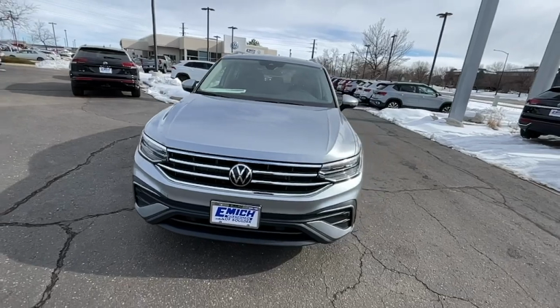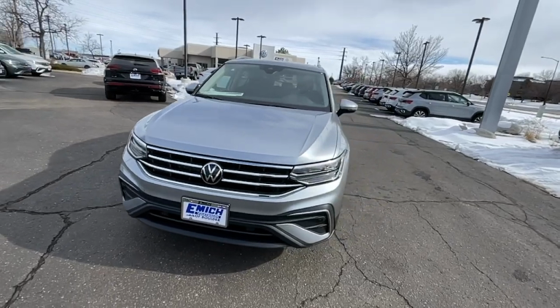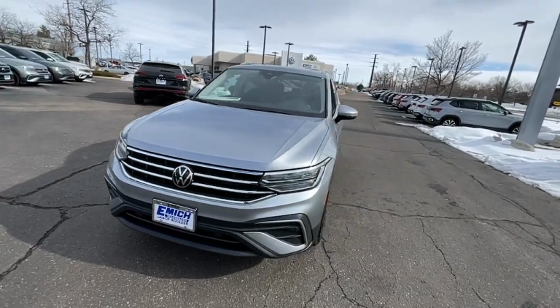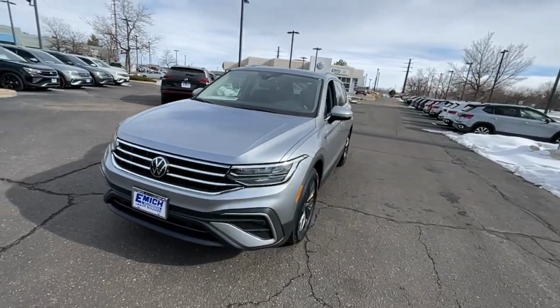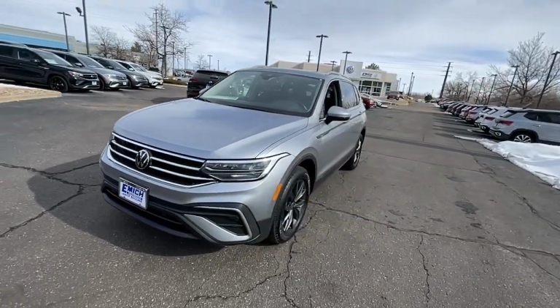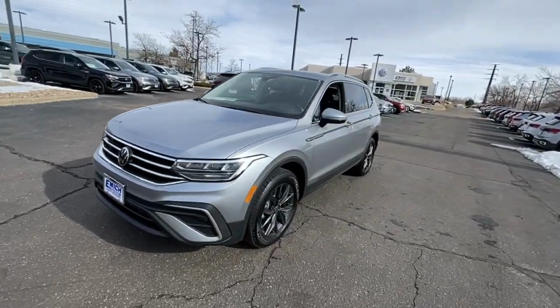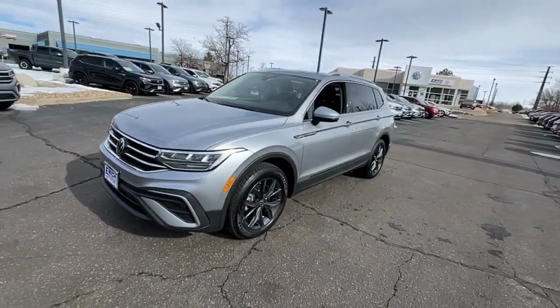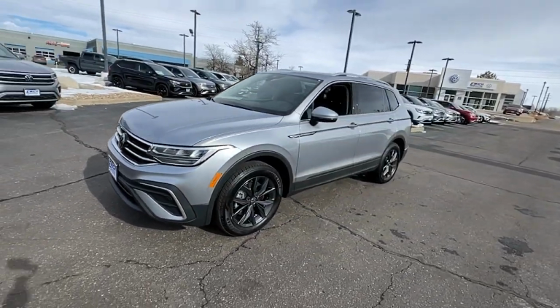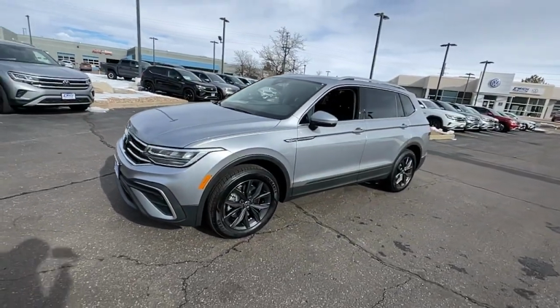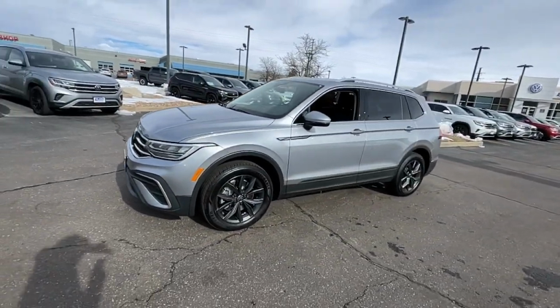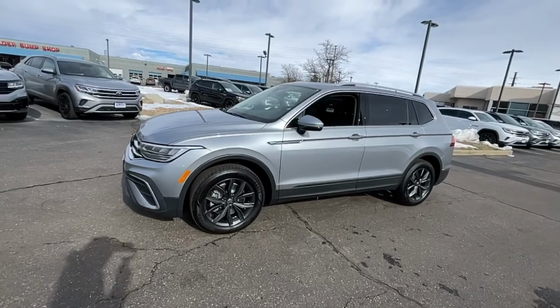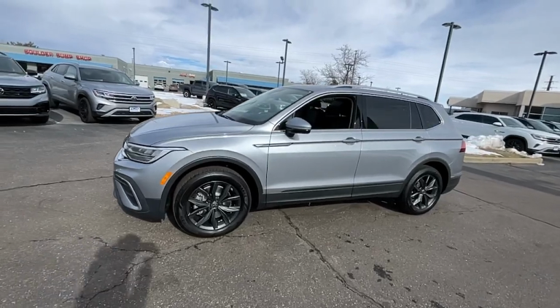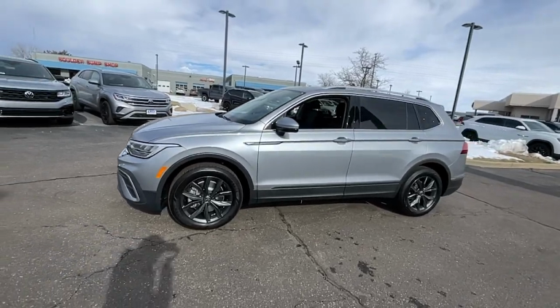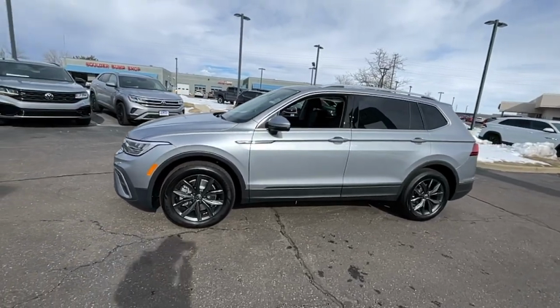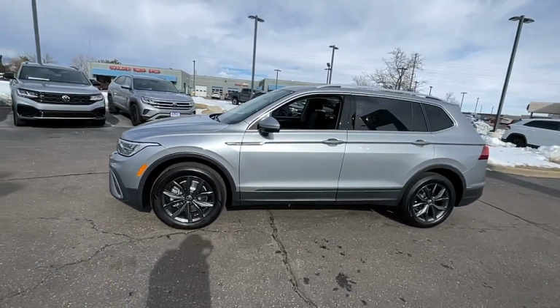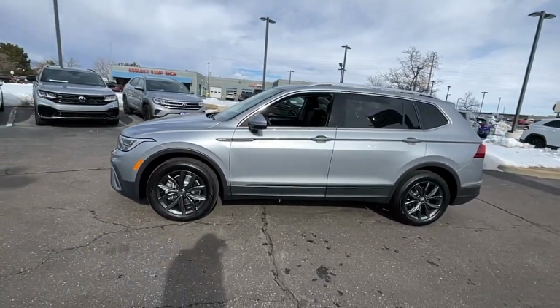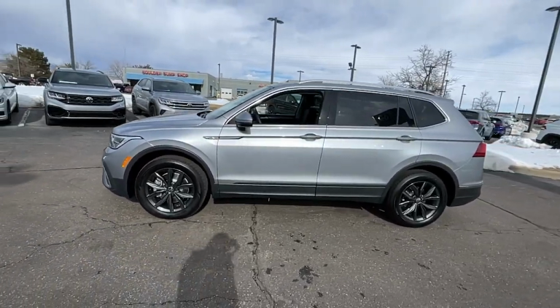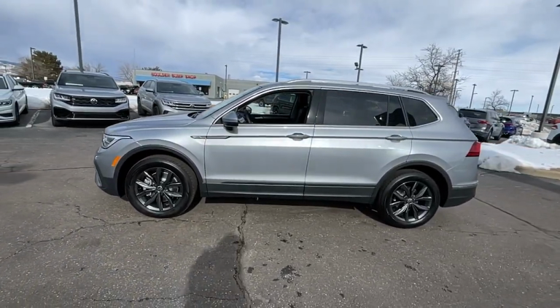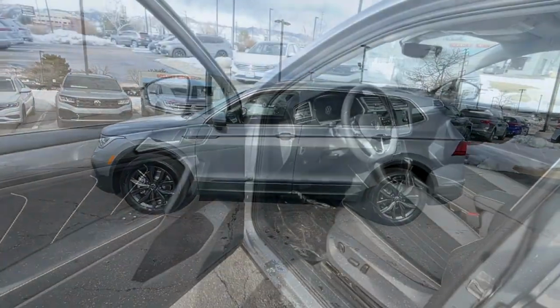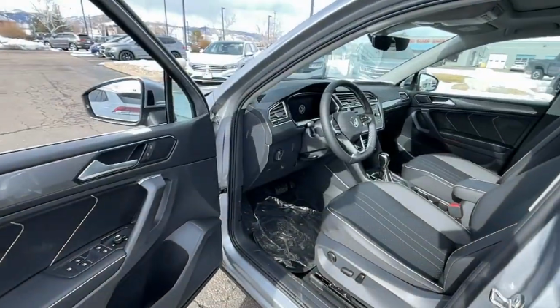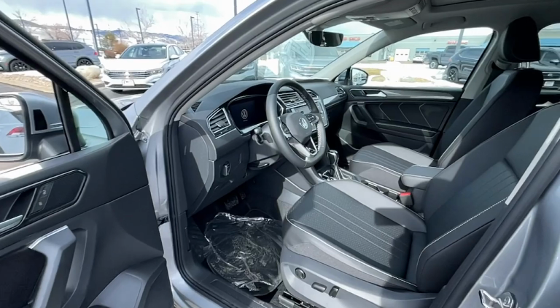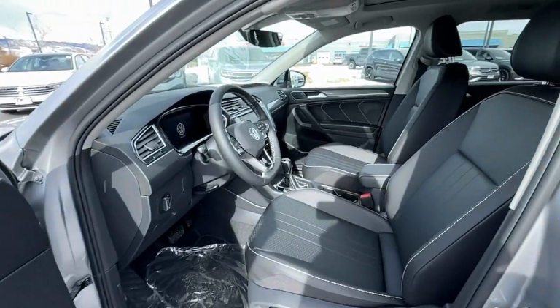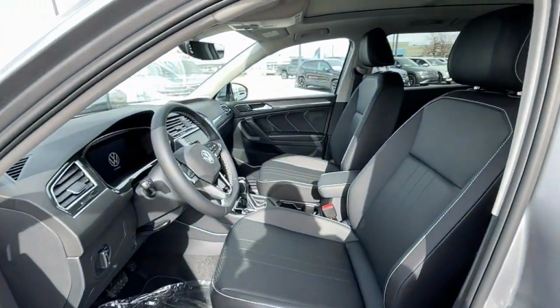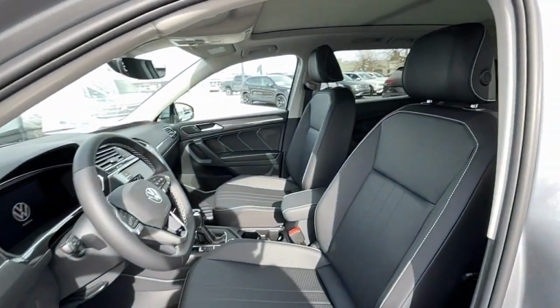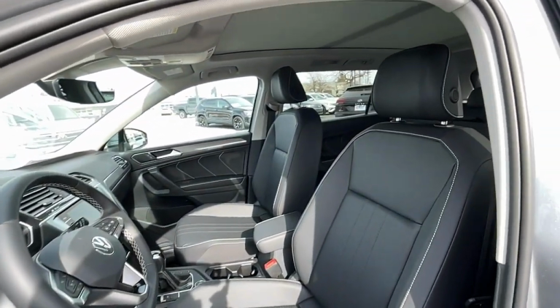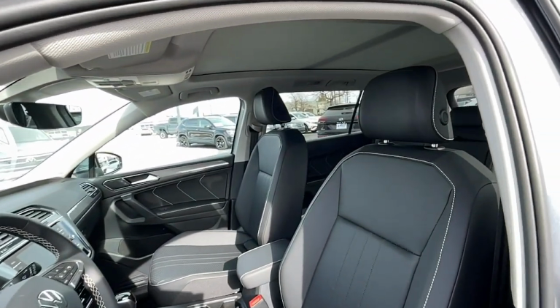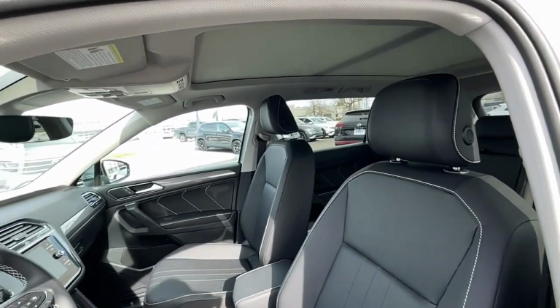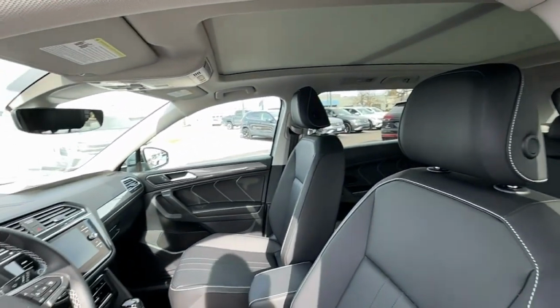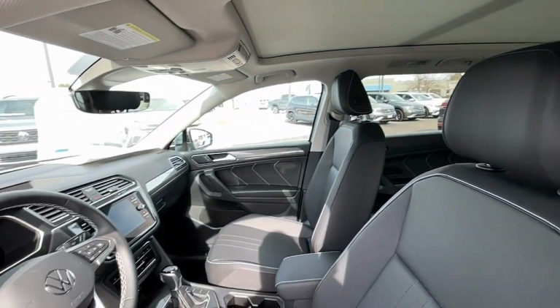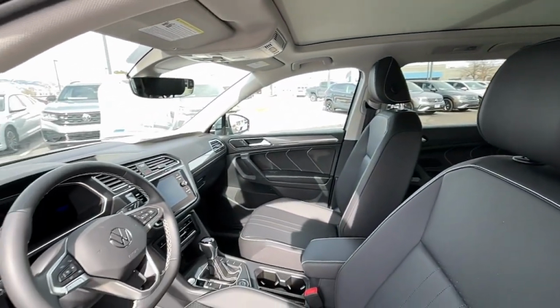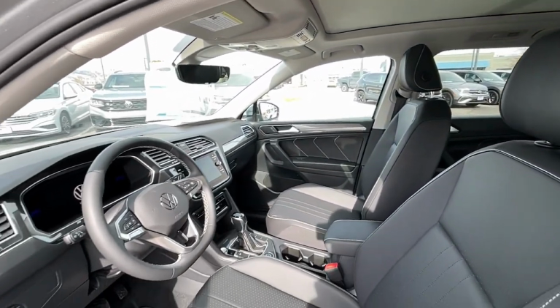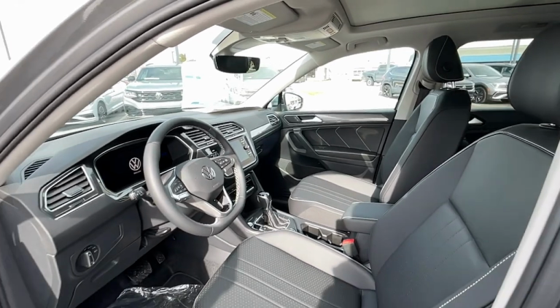The following are some of this vehicle's highlighted options: panoramic roof, keyless entry, satellite radio, power liftgate, heated mirrors, rear AC, power driver's seat, alarm, dual-zone AC, and aluminum wheels.